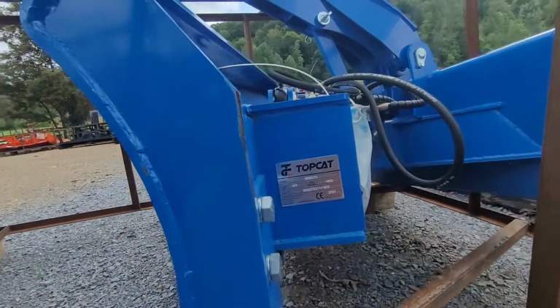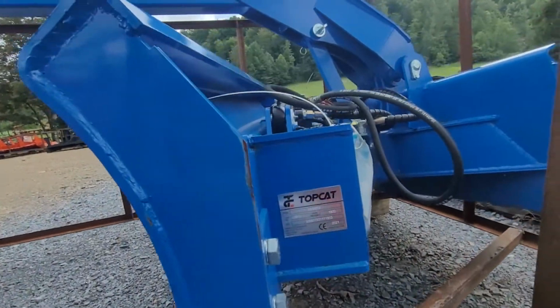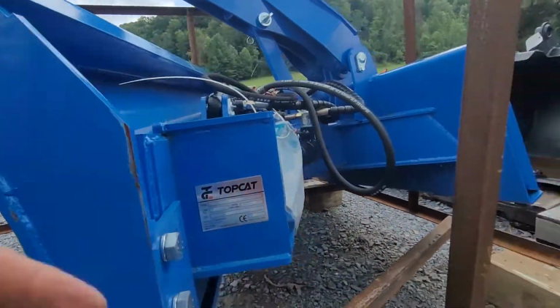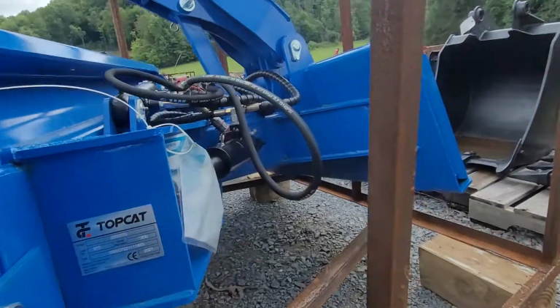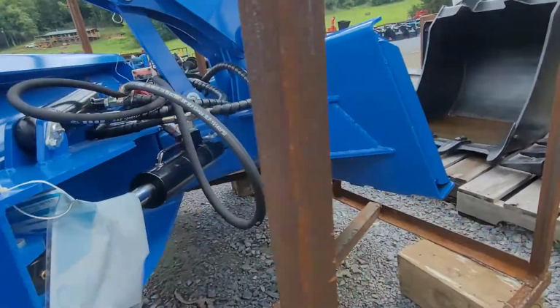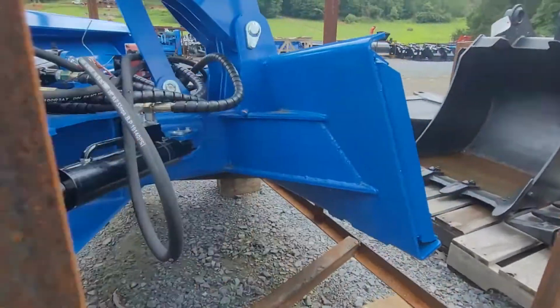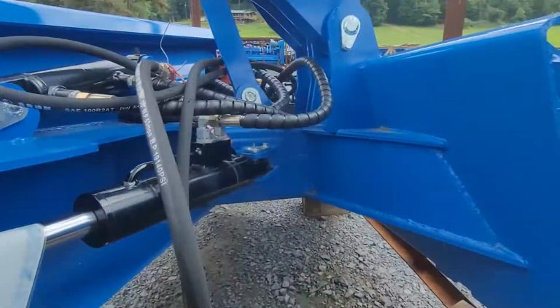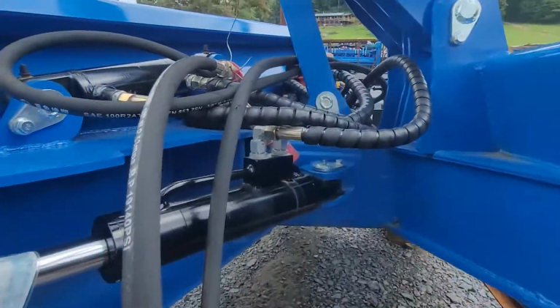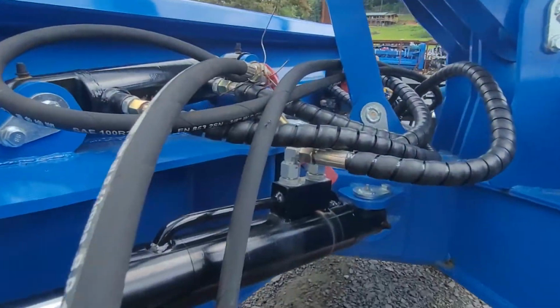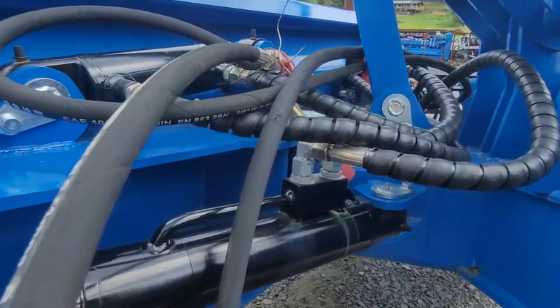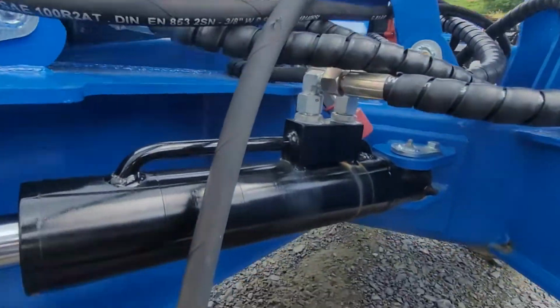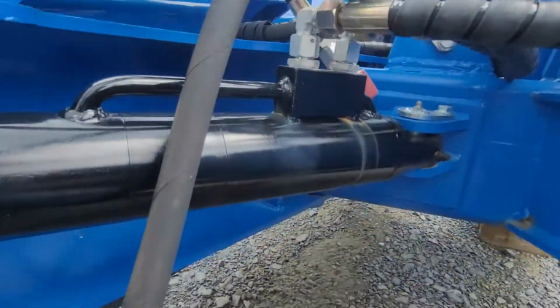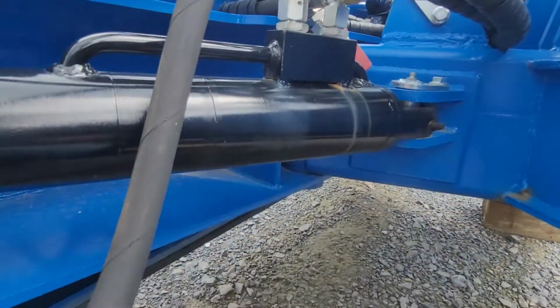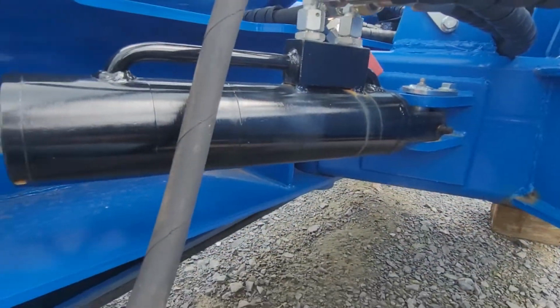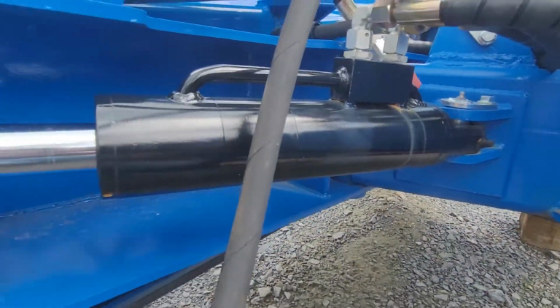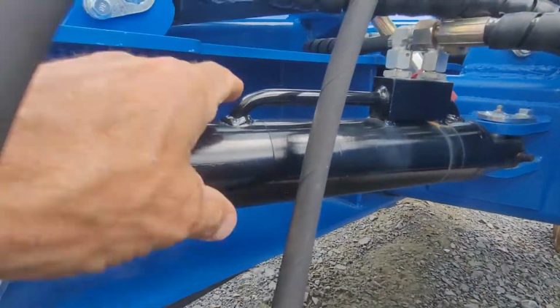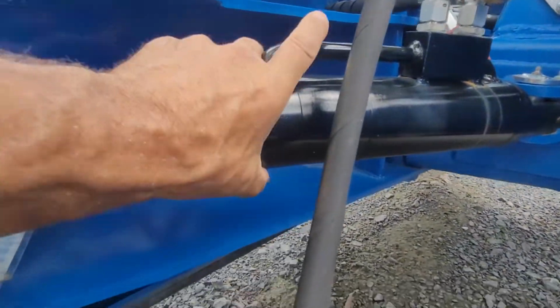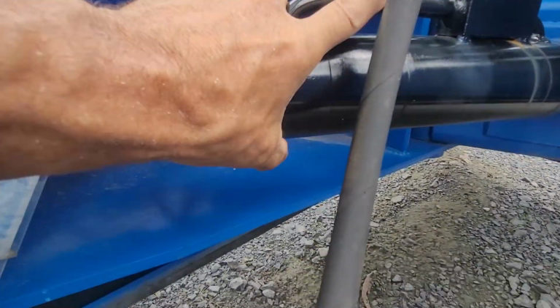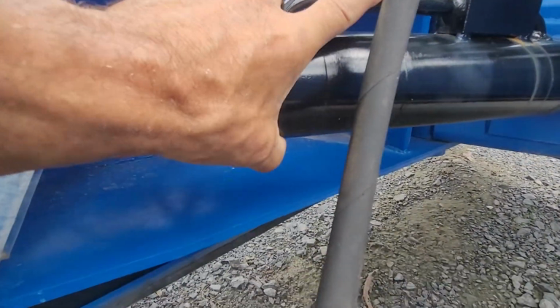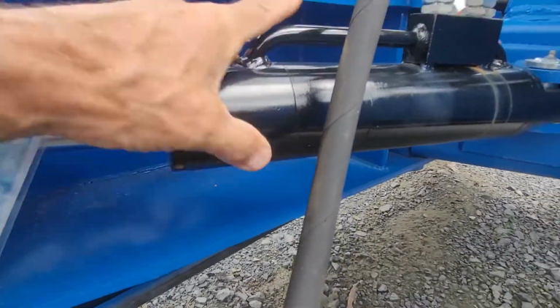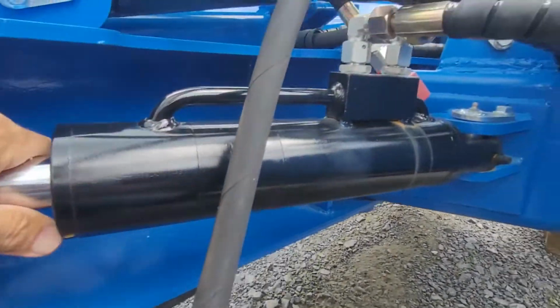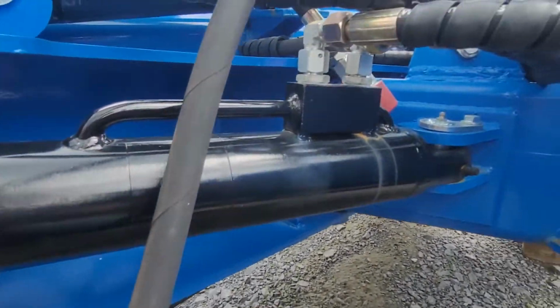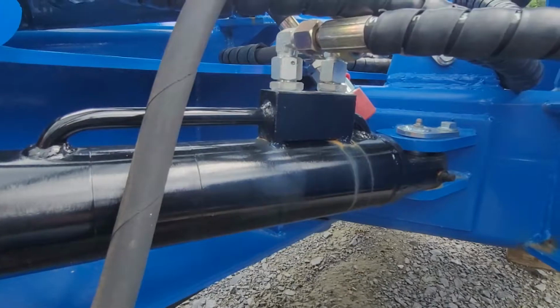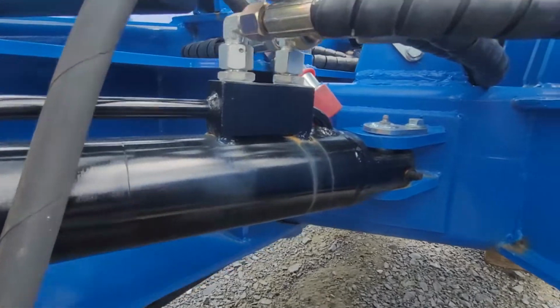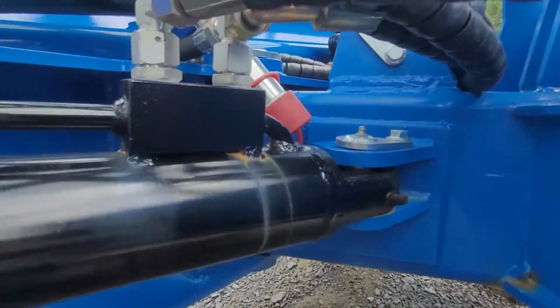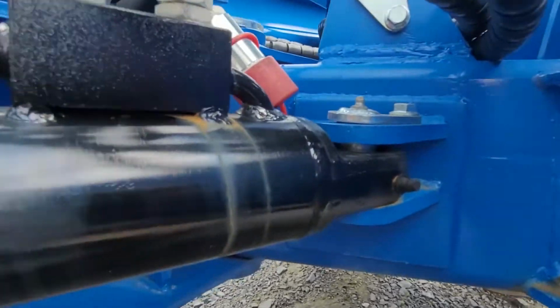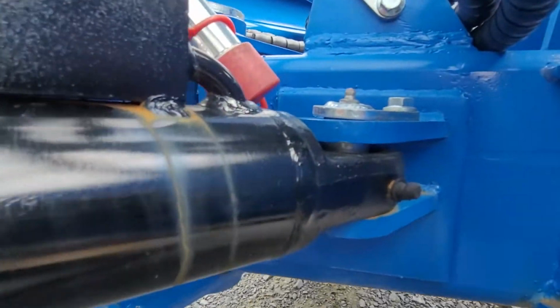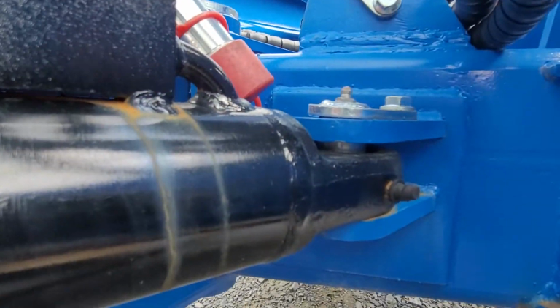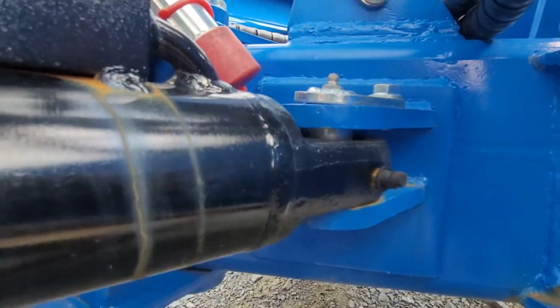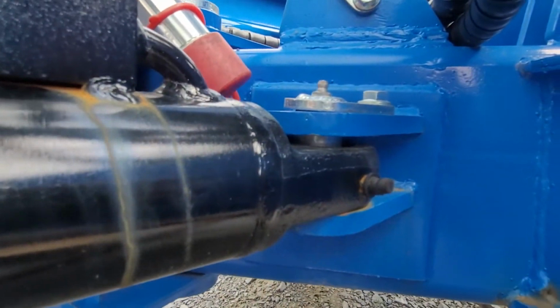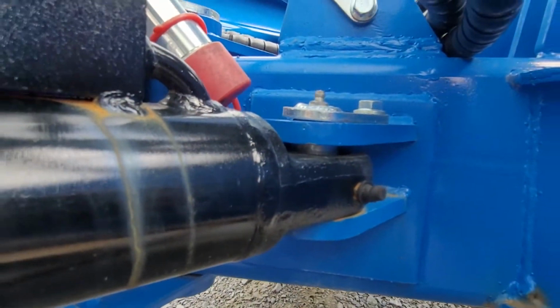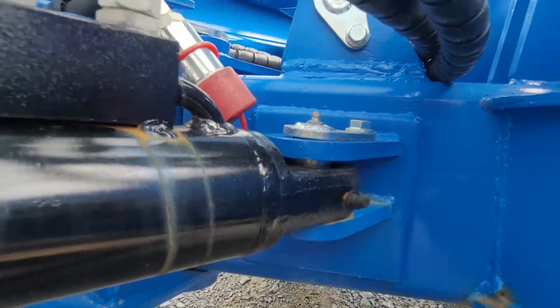The cylinders are very thick and stout. Again, grease fittings on the moving parts.